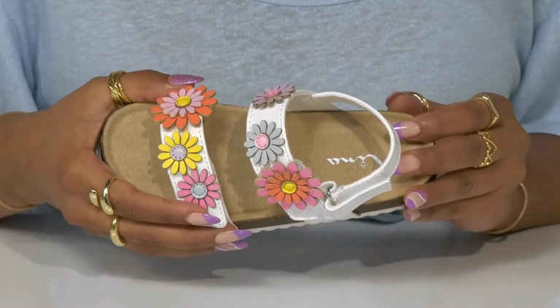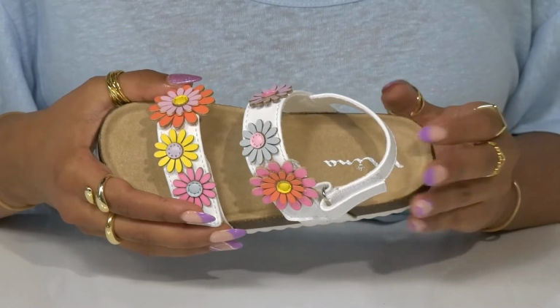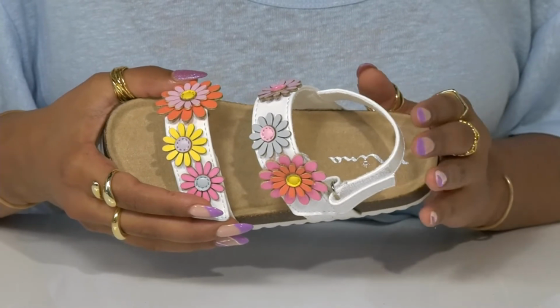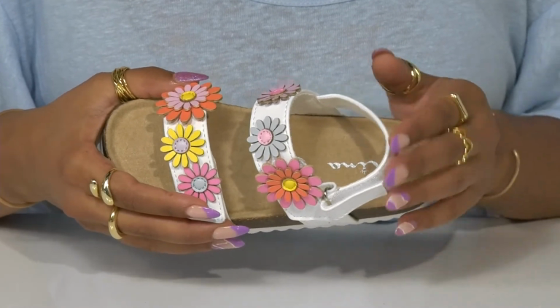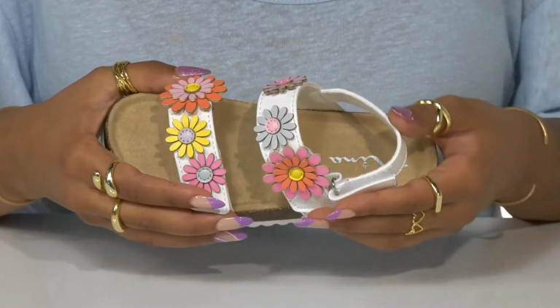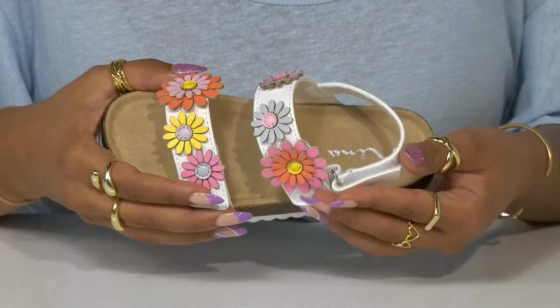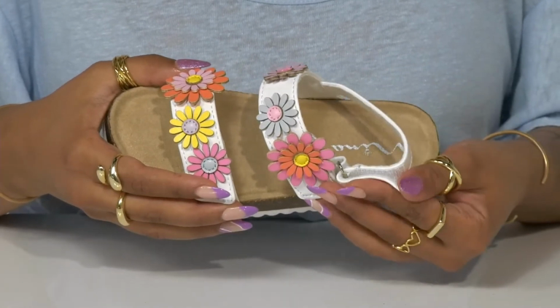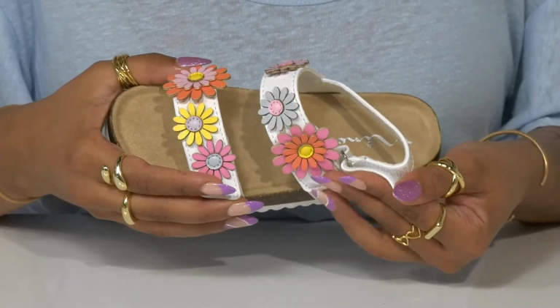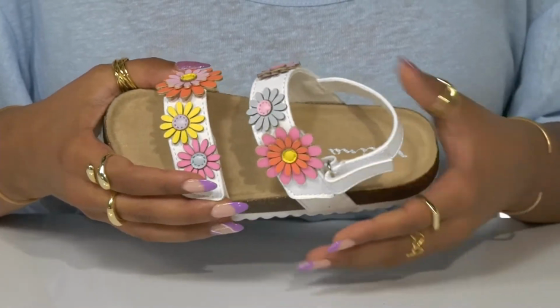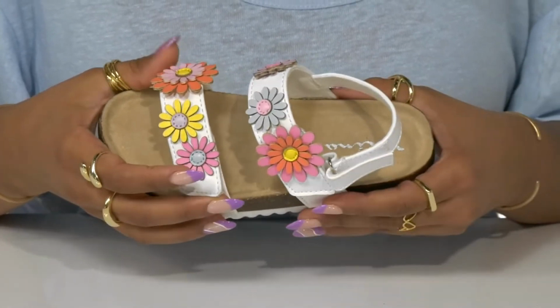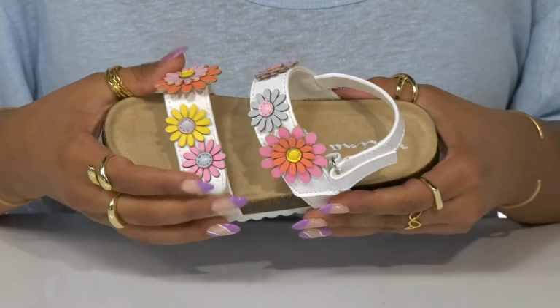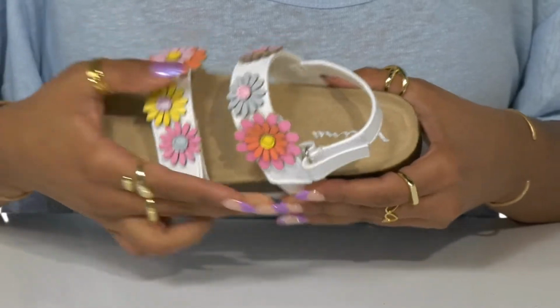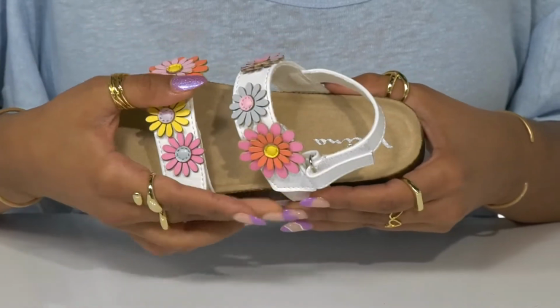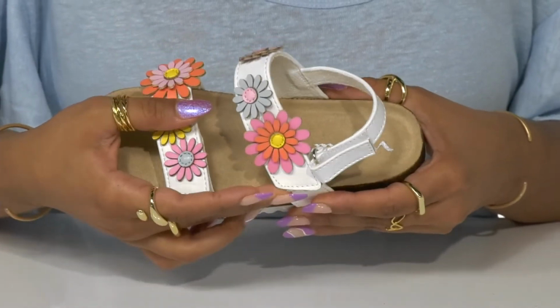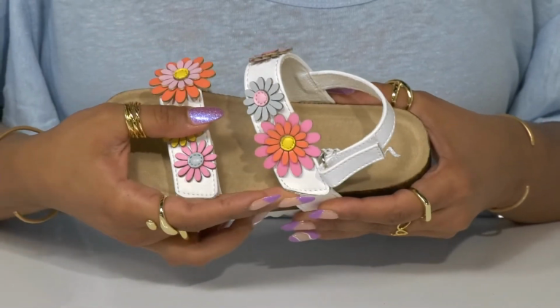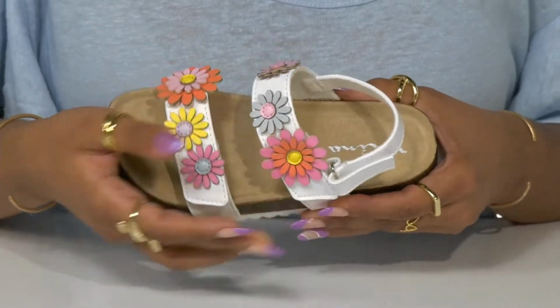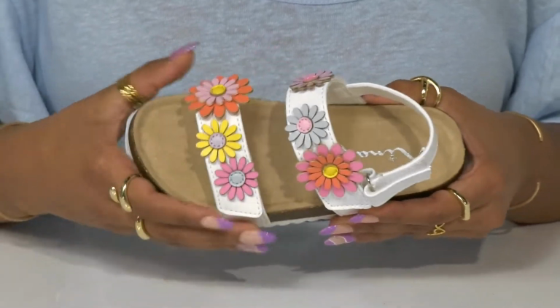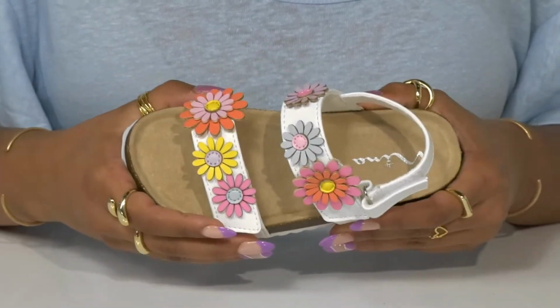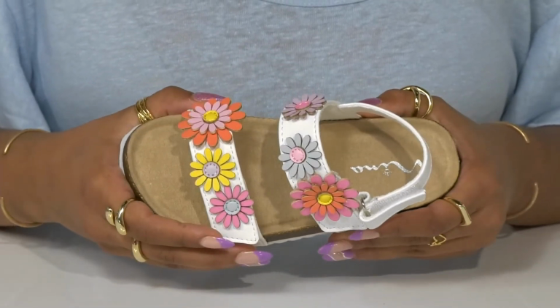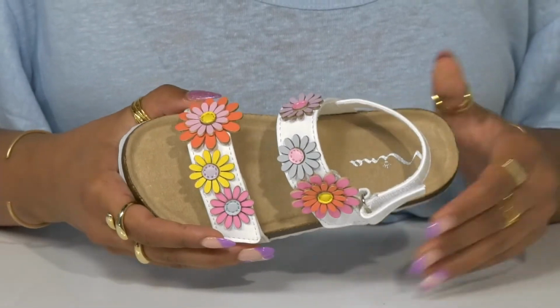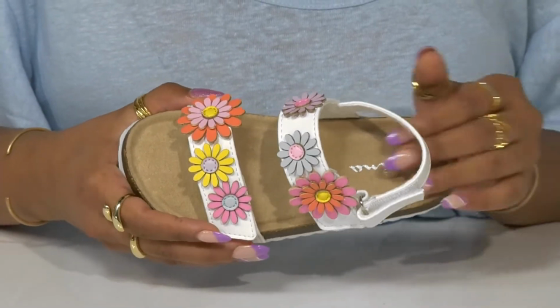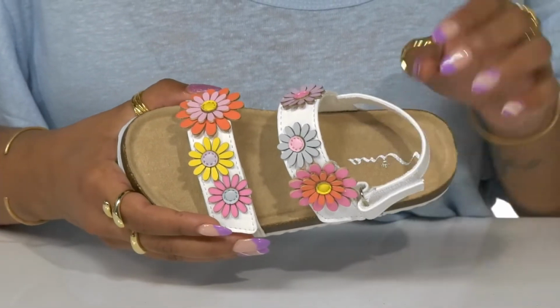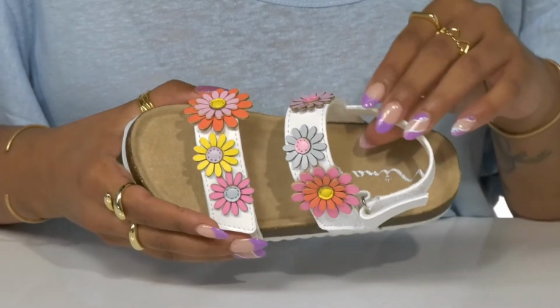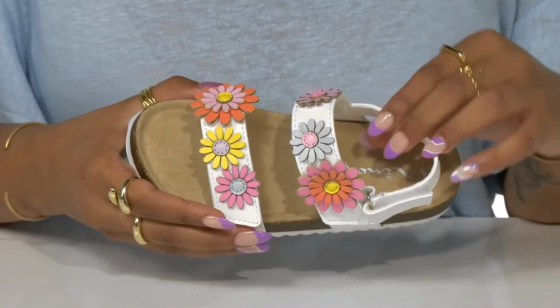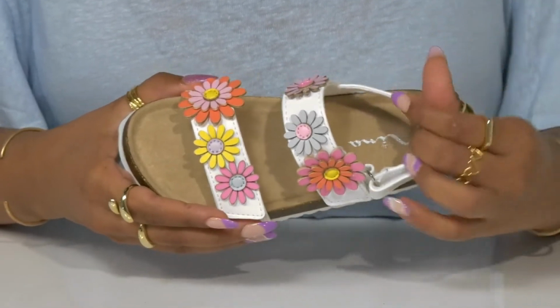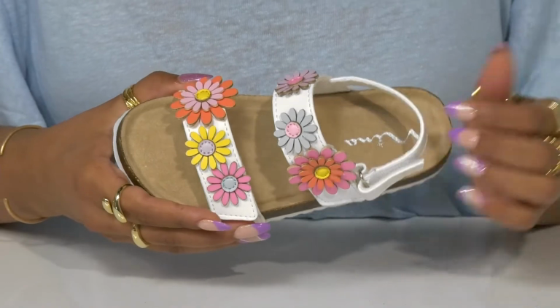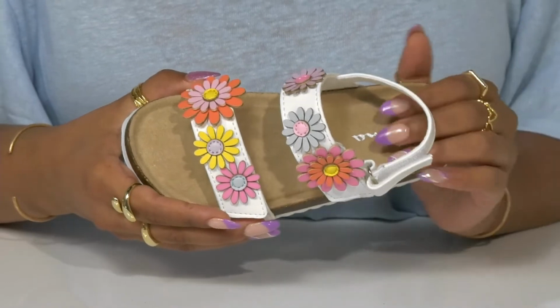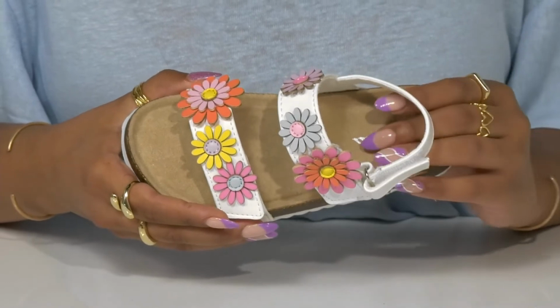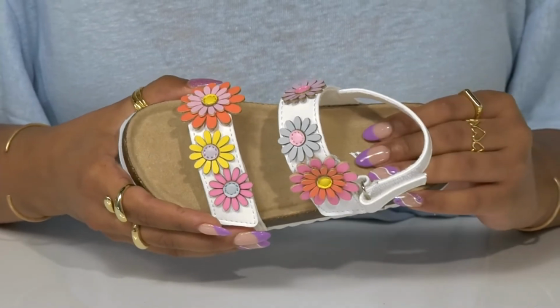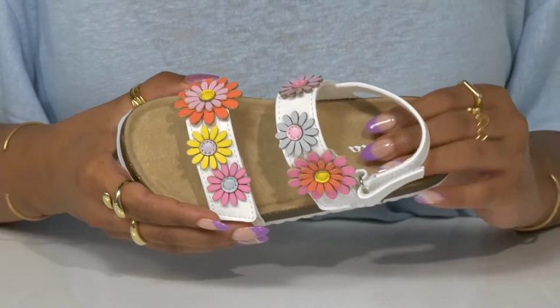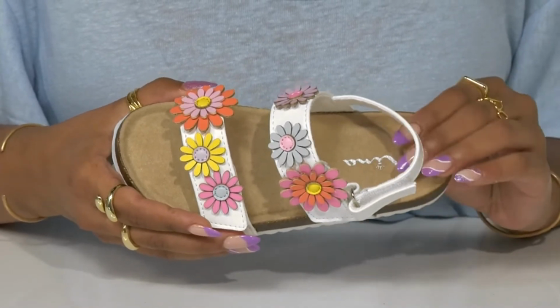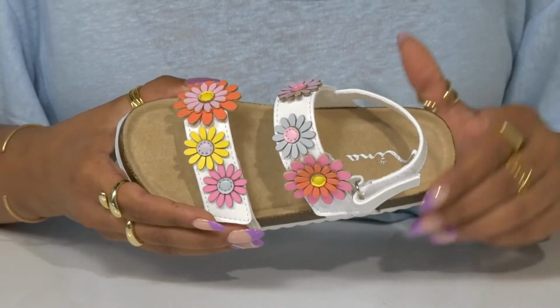Each of those straps, as well as a convenient ankle strap, have hook and loop closures for an adjustable, snug fit. They'll love the feel of the super soft lining and memory foam insole on their little feet.